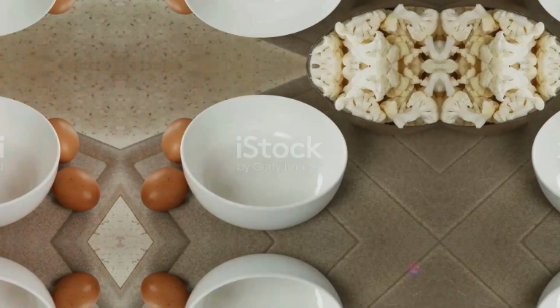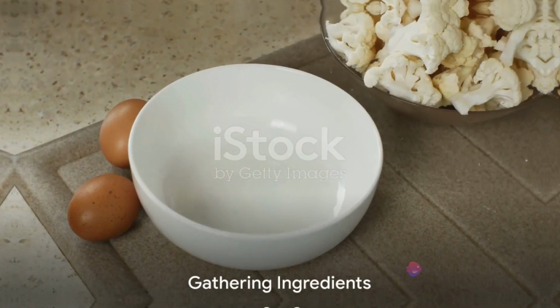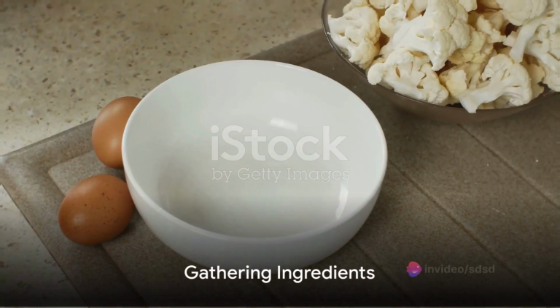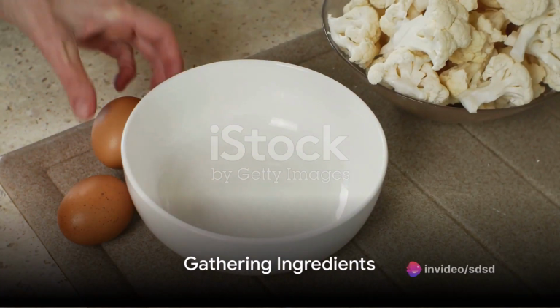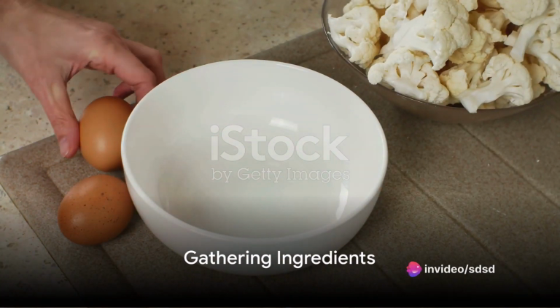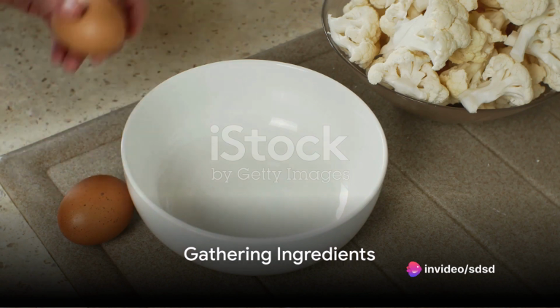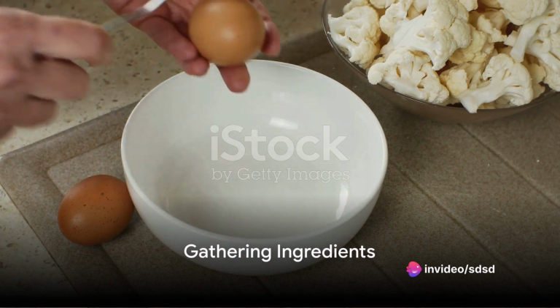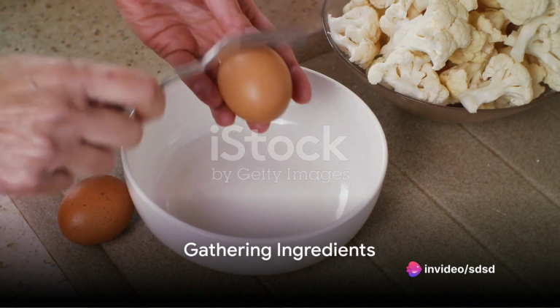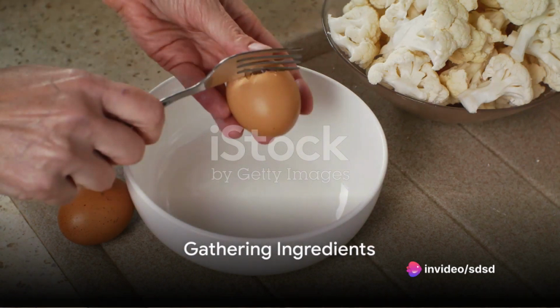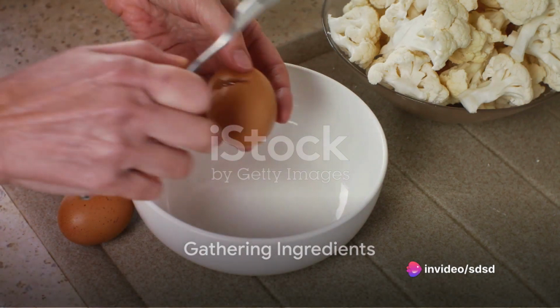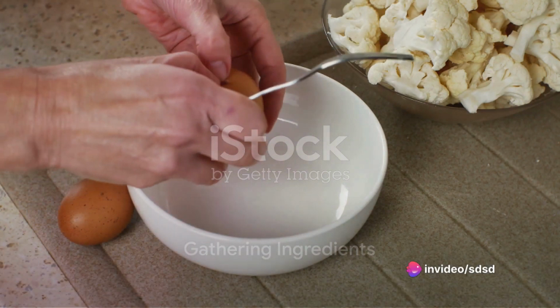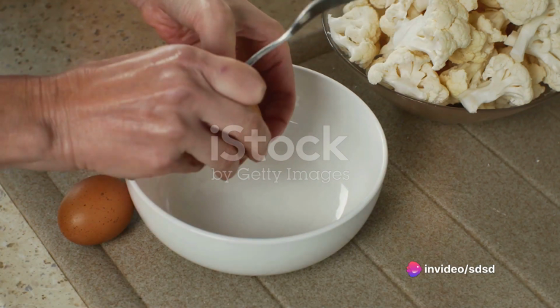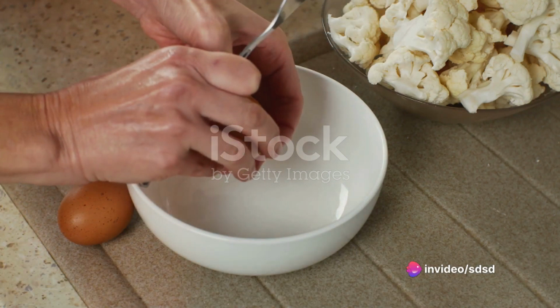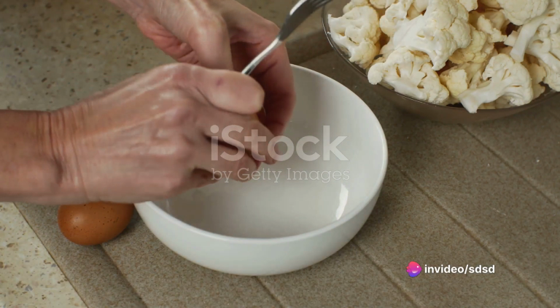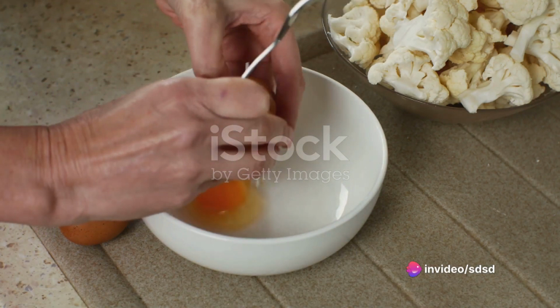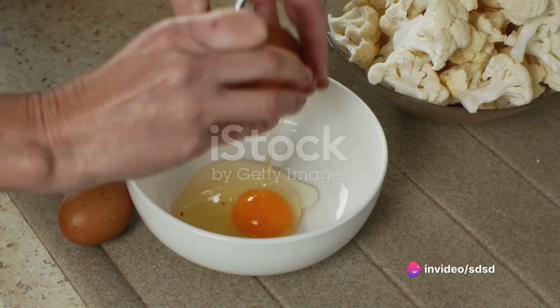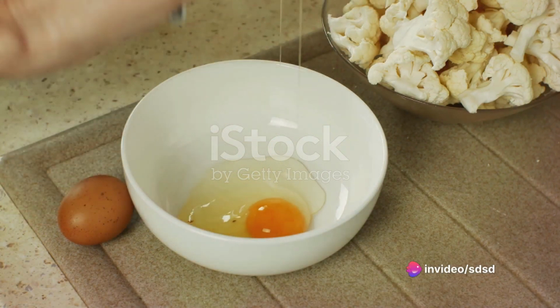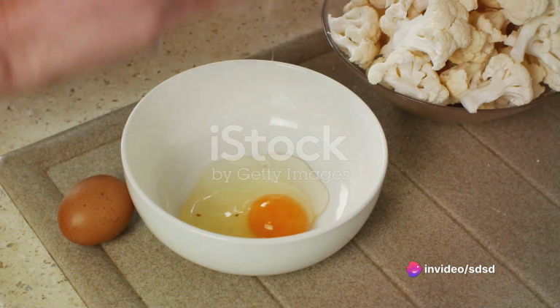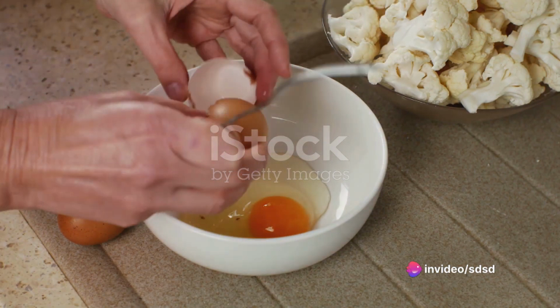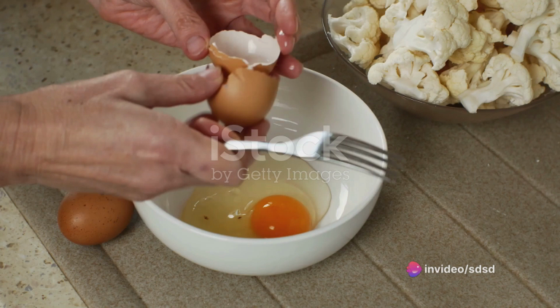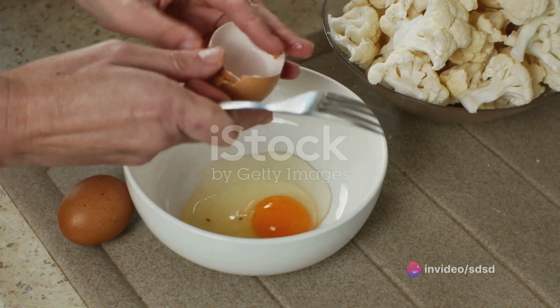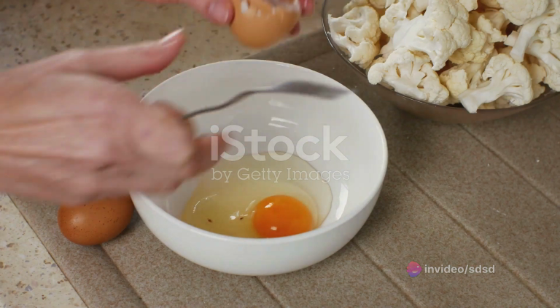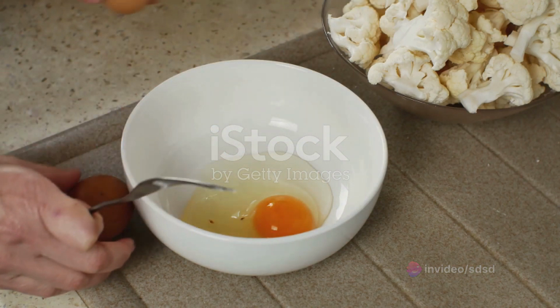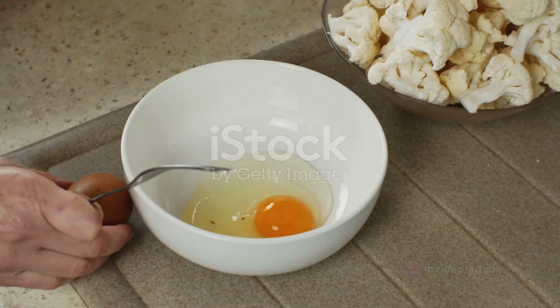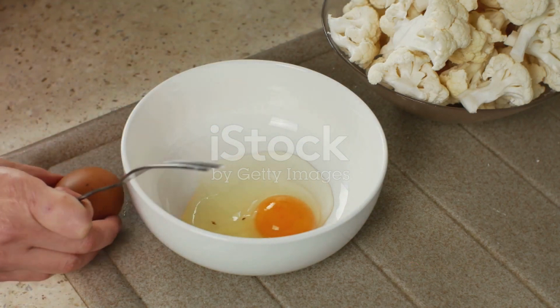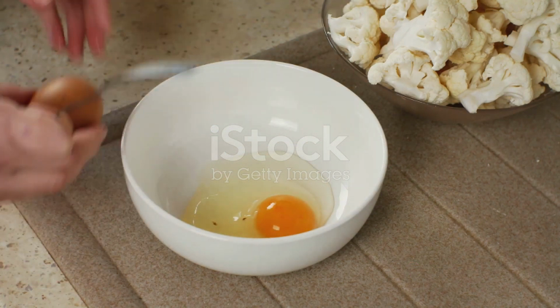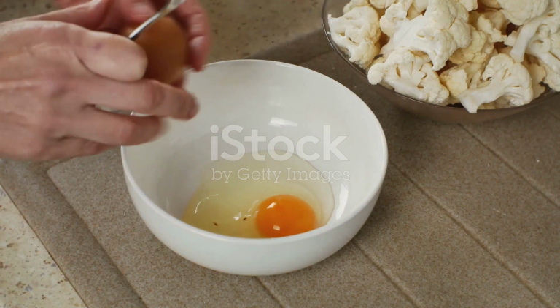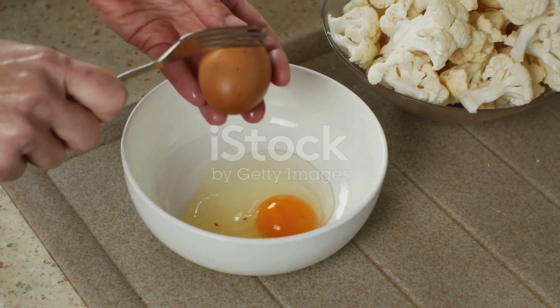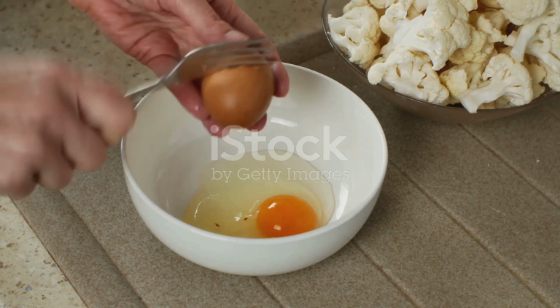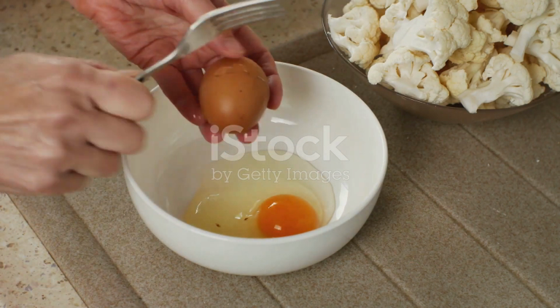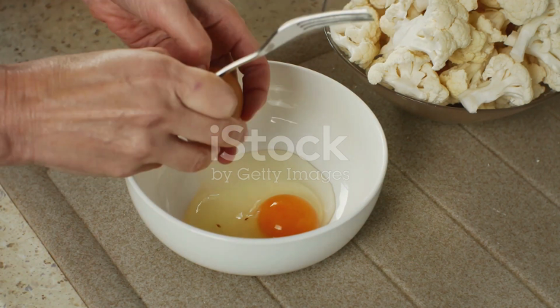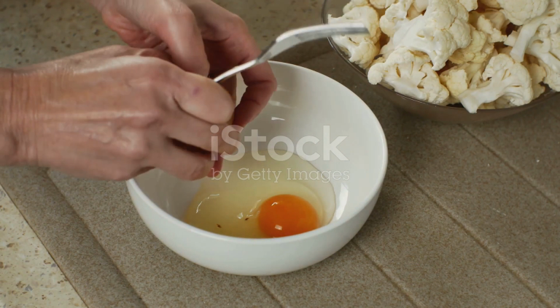First things first, gather all the ingredients. You will need two egg yolks, a teaspoon of Dijon mustard, one cup of olive oil, the juice of half a lemon, and of course four anchovy fillets.